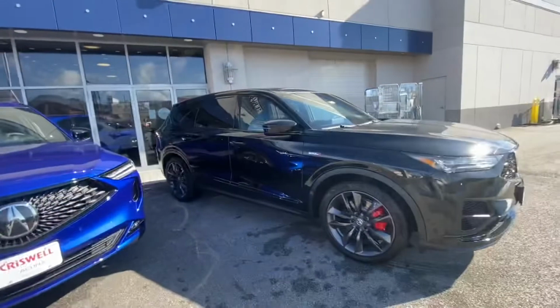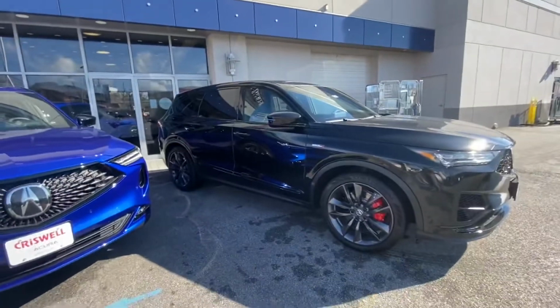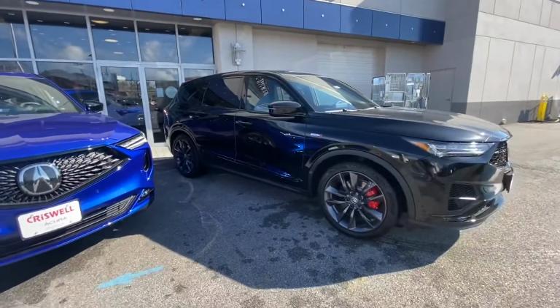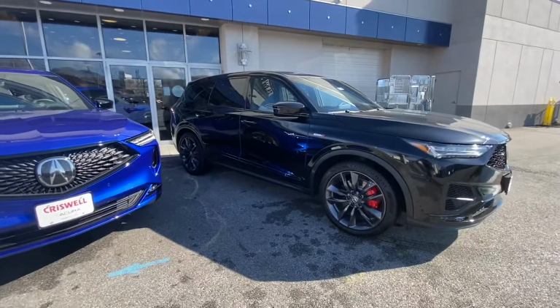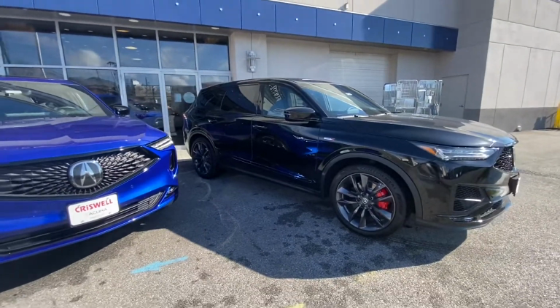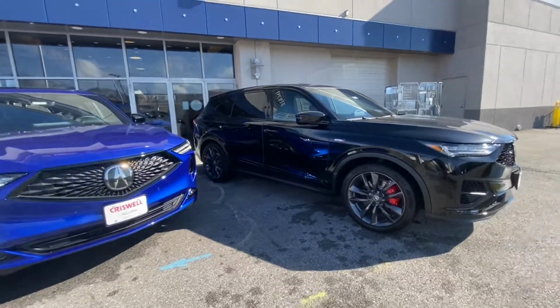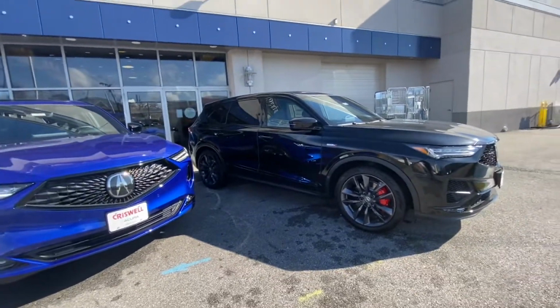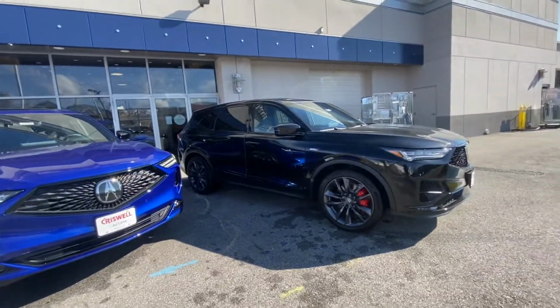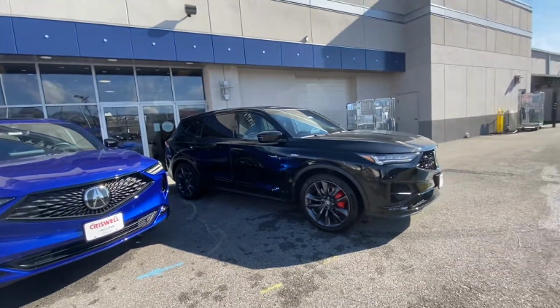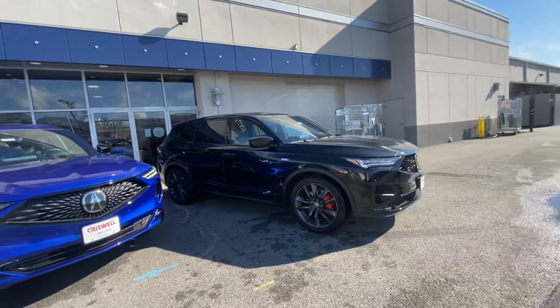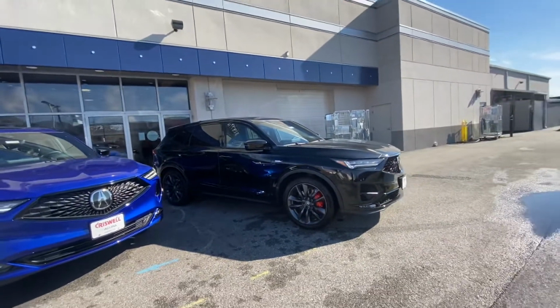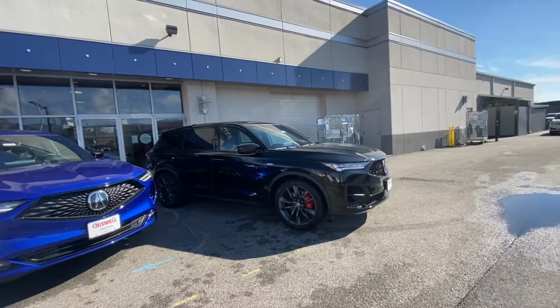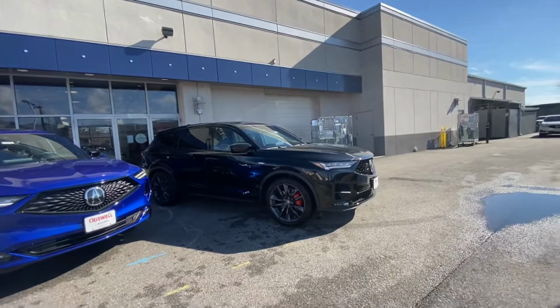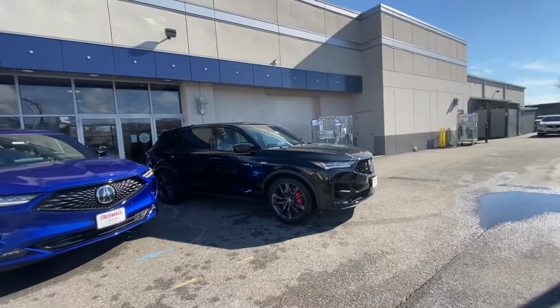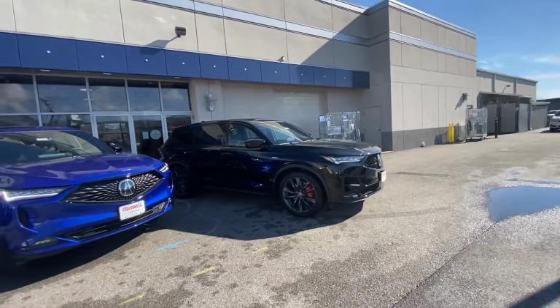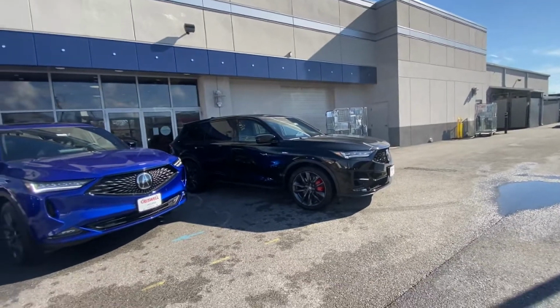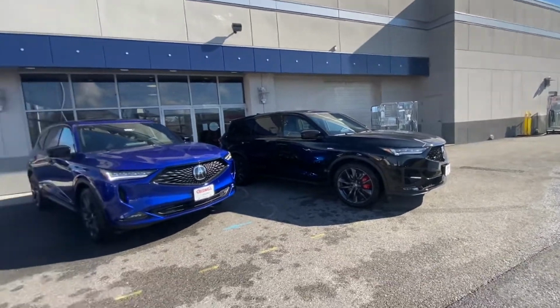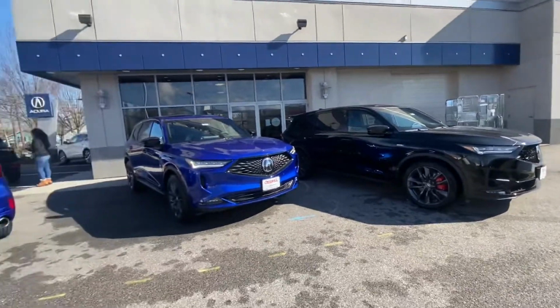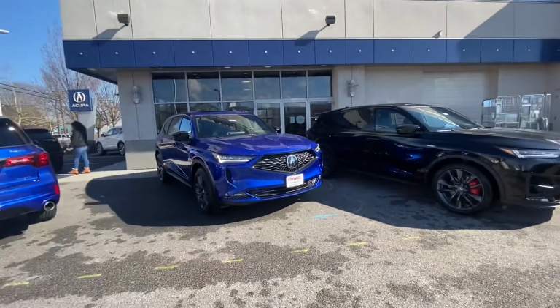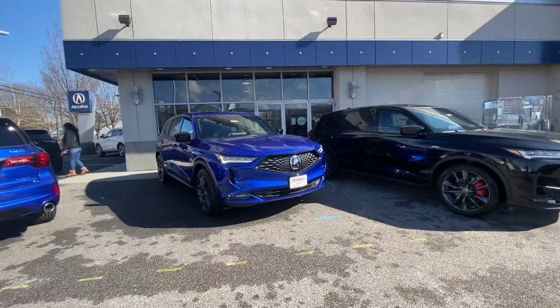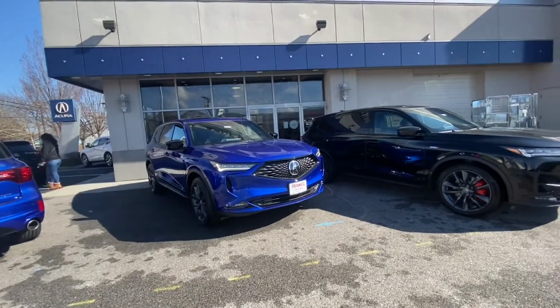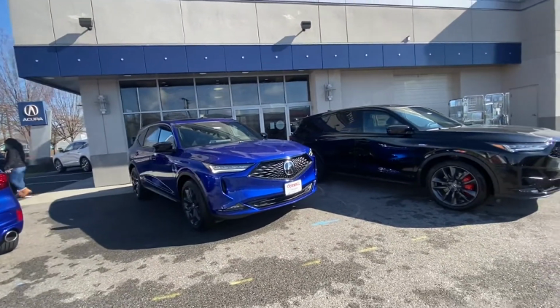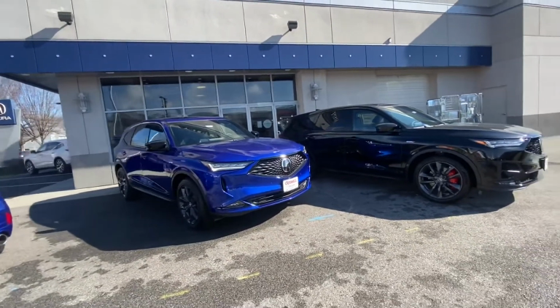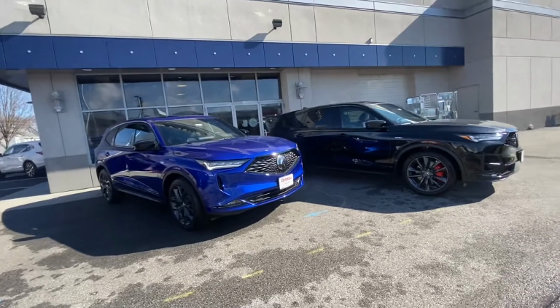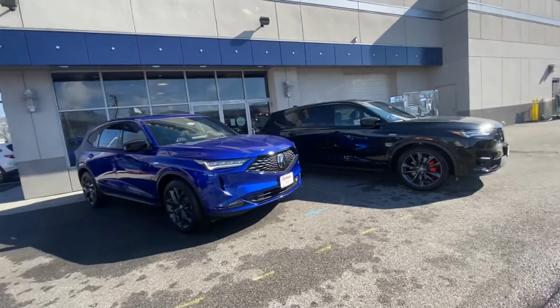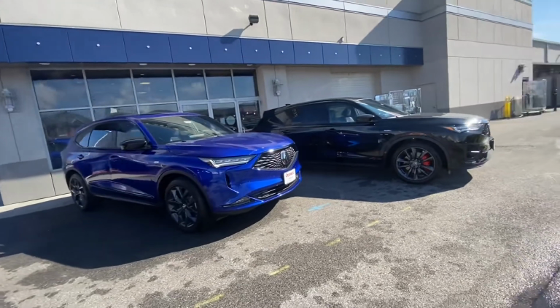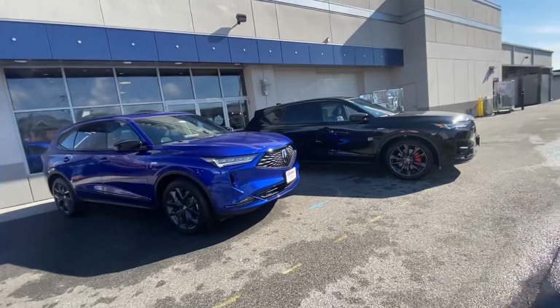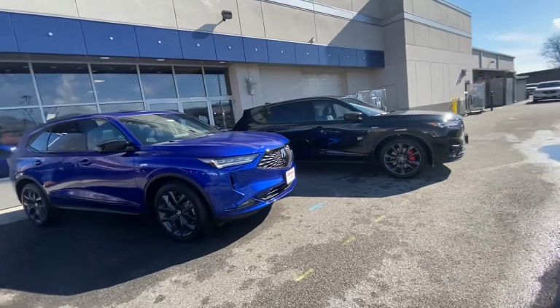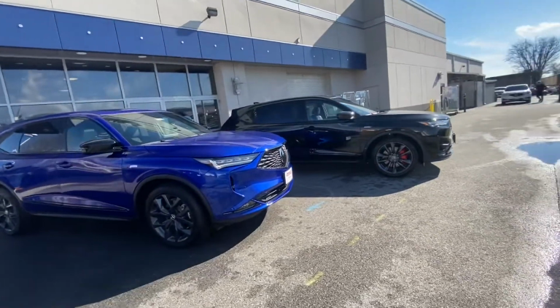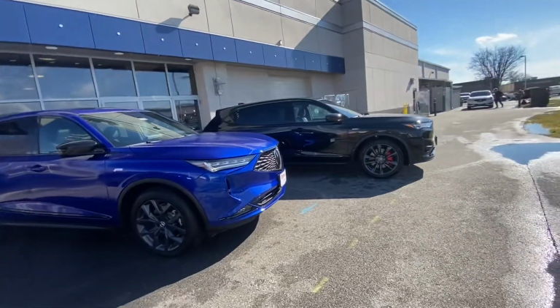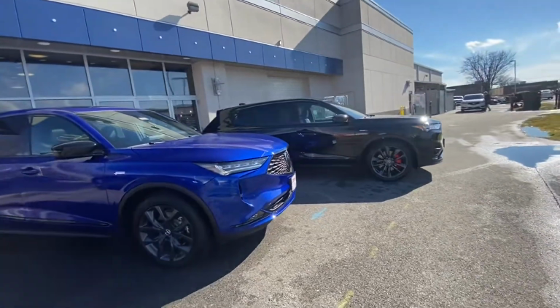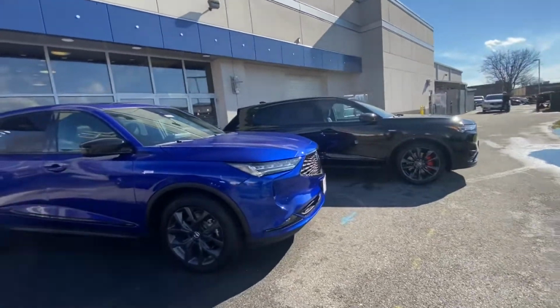Welcome back. Today we're going to be taking a look at the differences between the Type S and the A-Spec version of the 2022 Acura MDX.